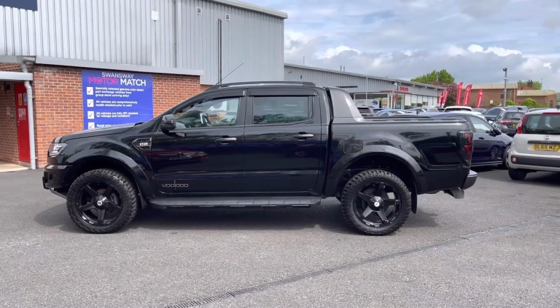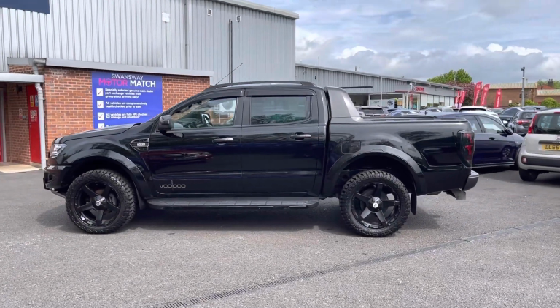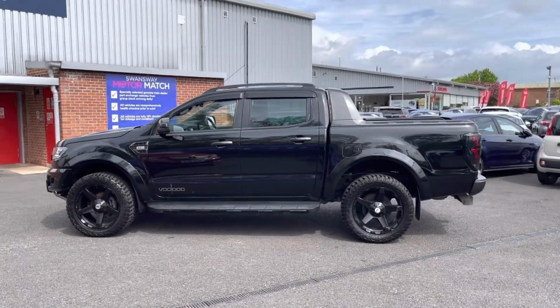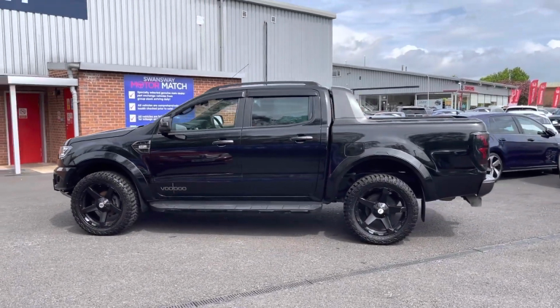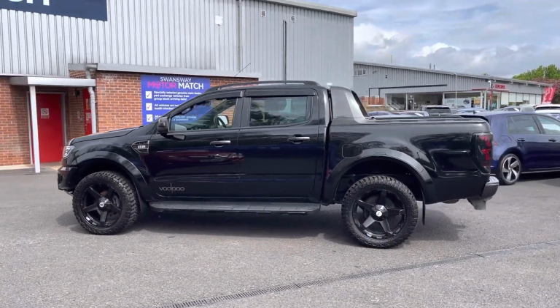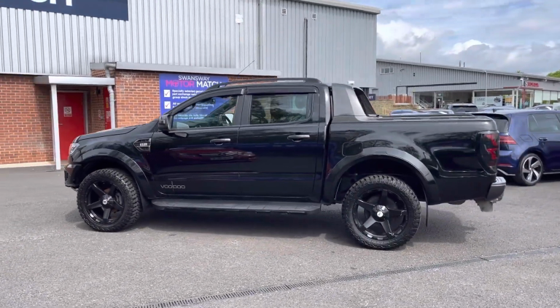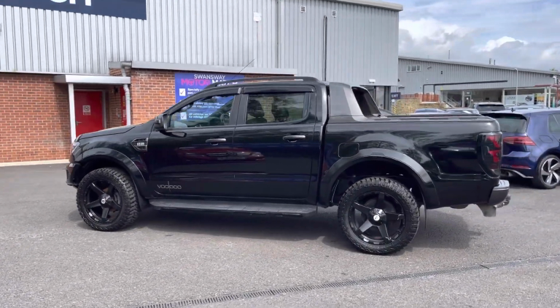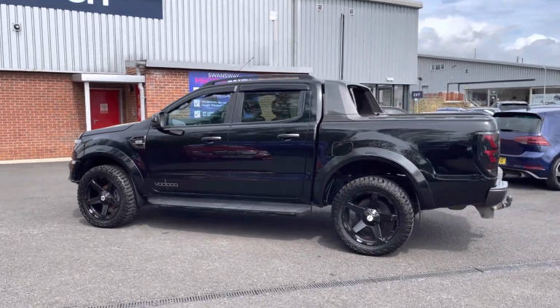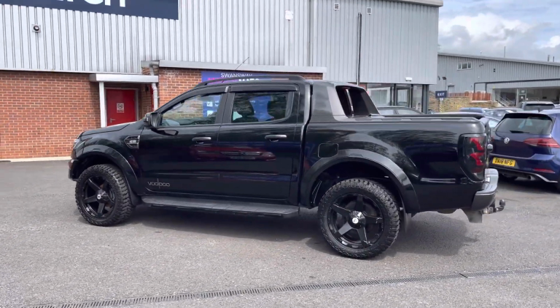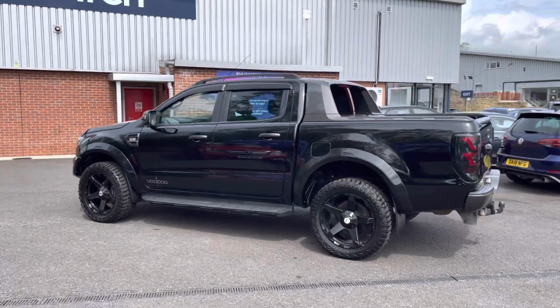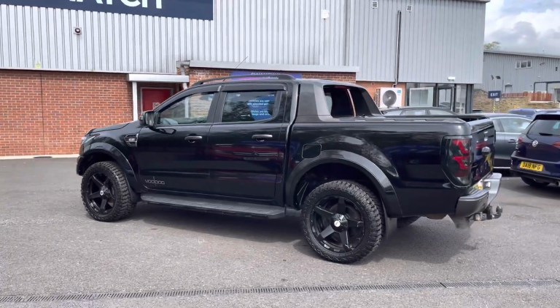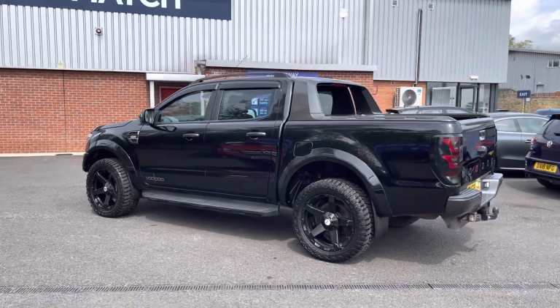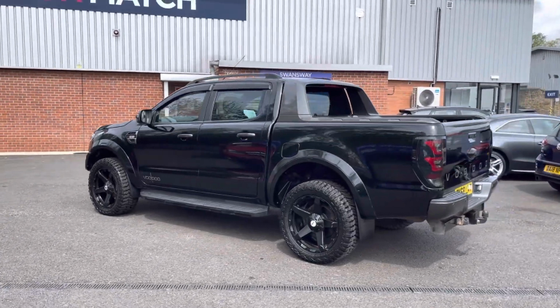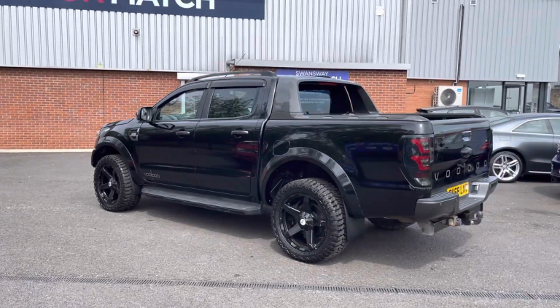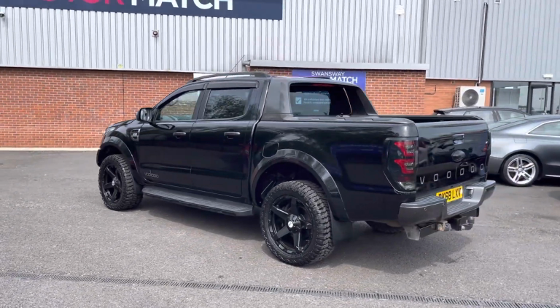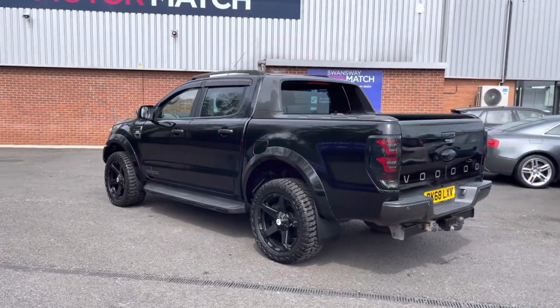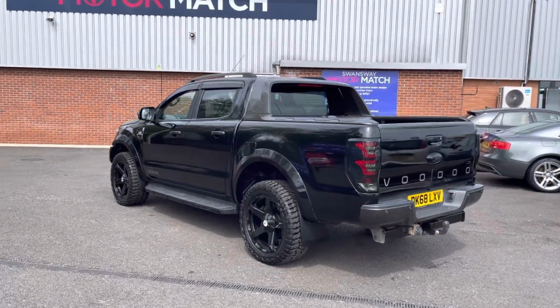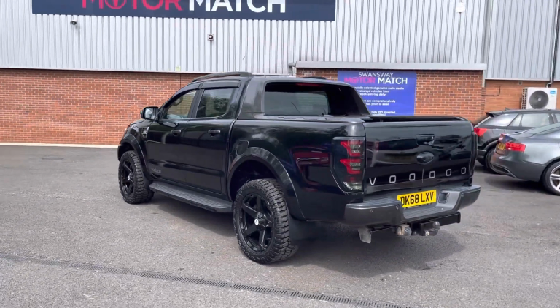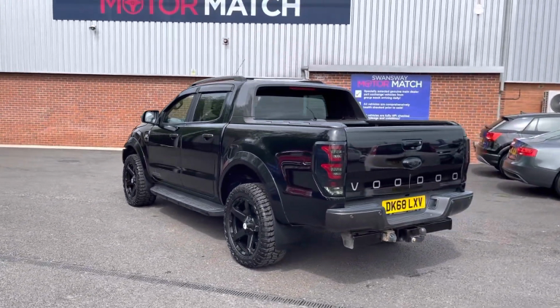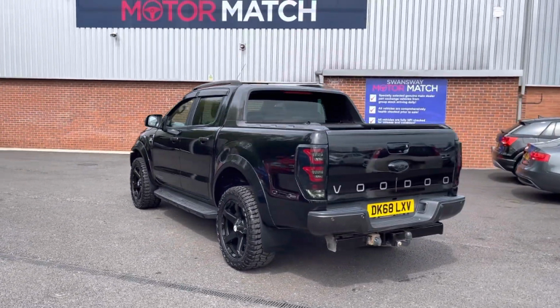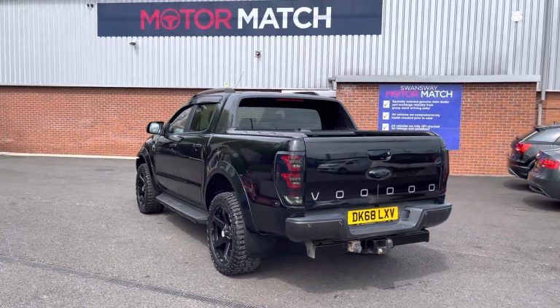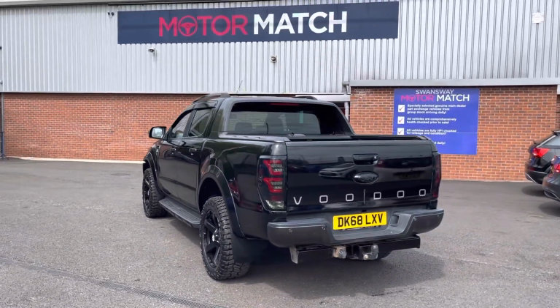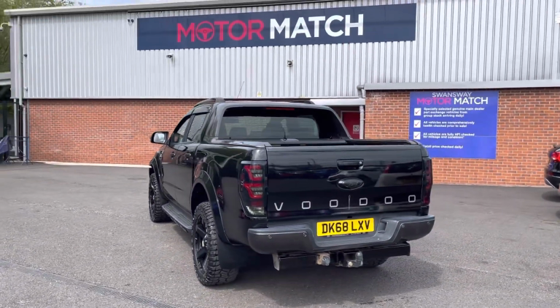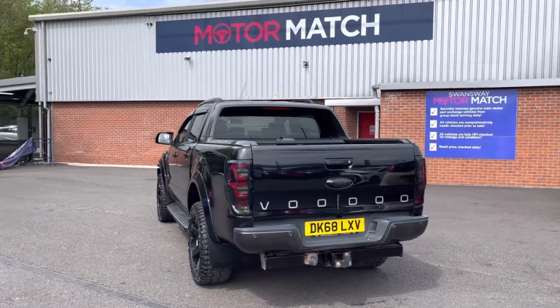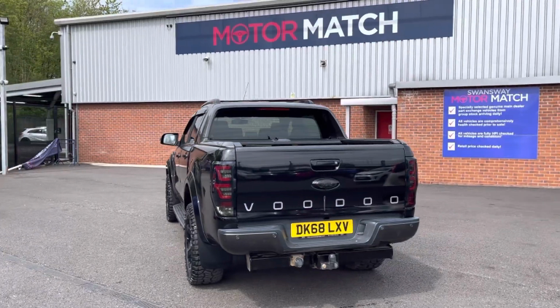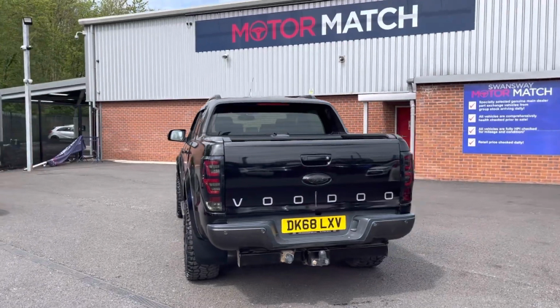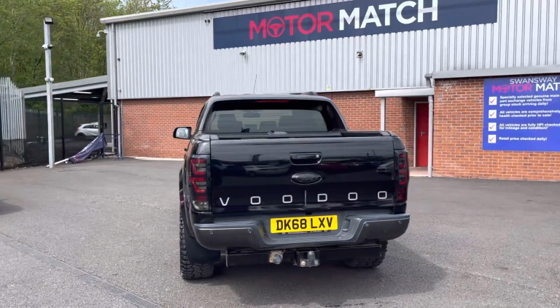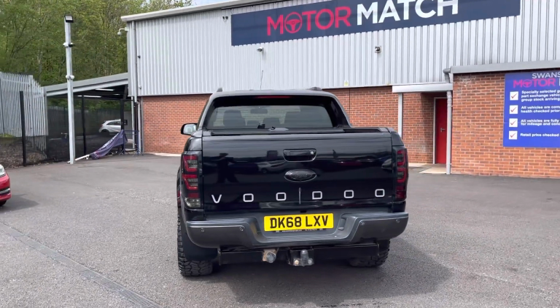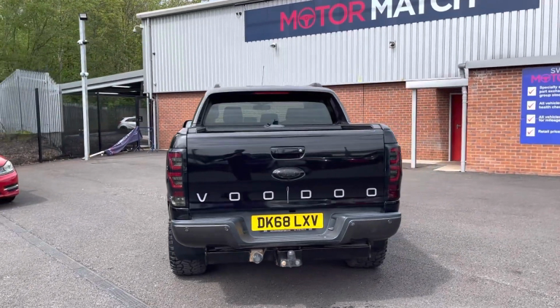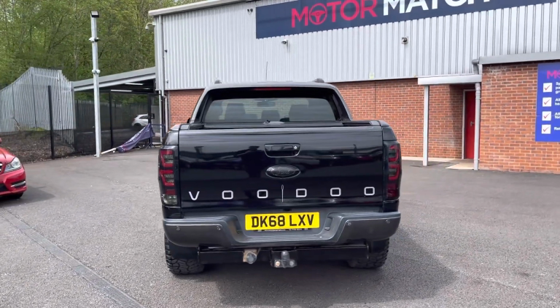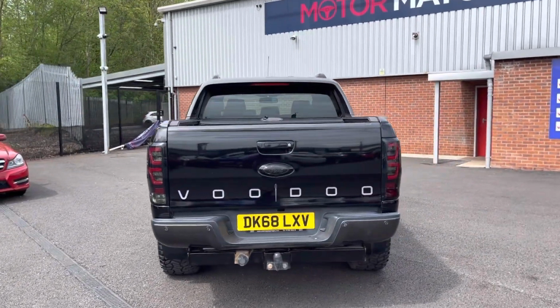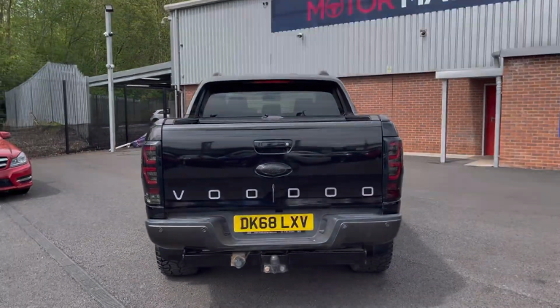If you are interested in this vehicle at any point during this video, please give us a call on 01204 786 586. It has had a multi-point check covered by ourselves here at Motomatch Bolton. There's more details regarding that on our website.